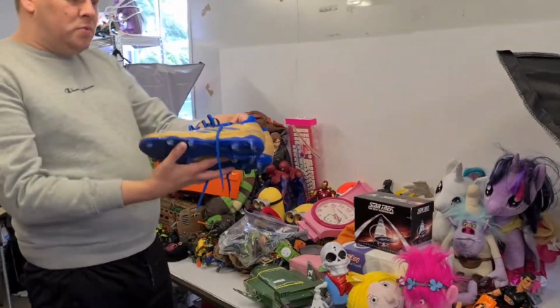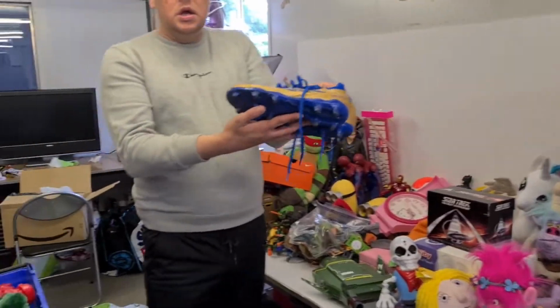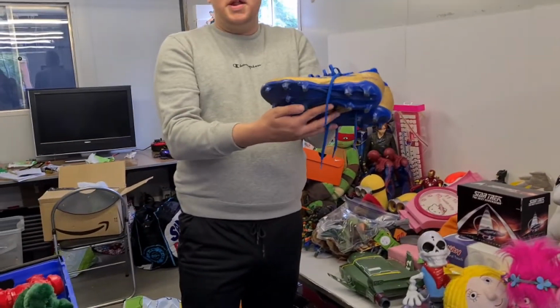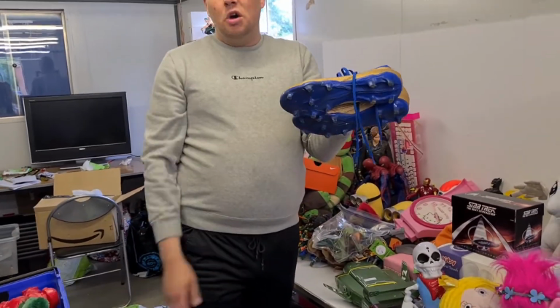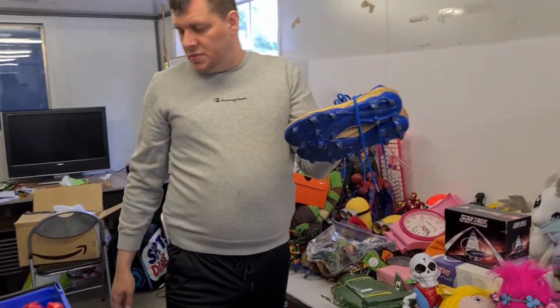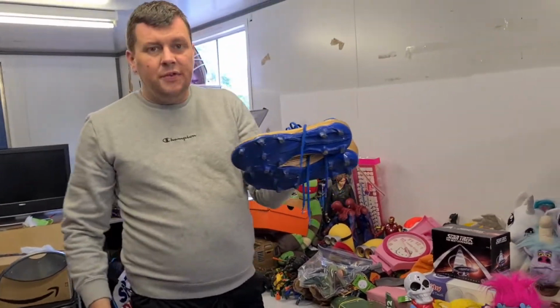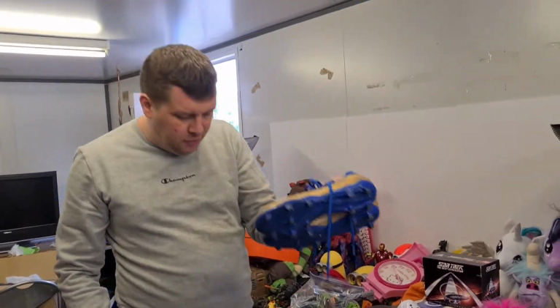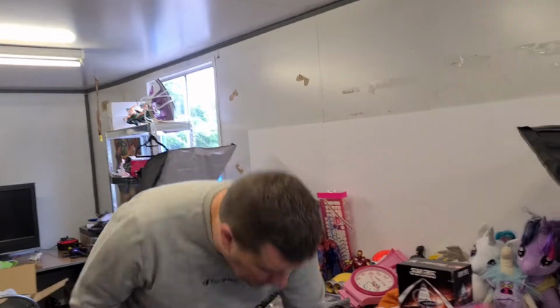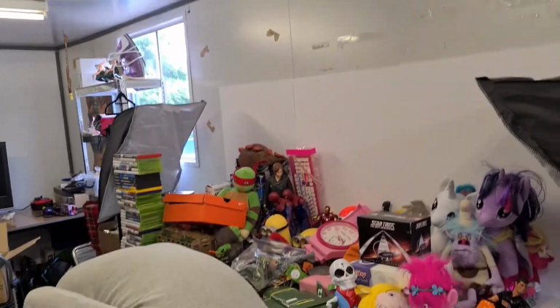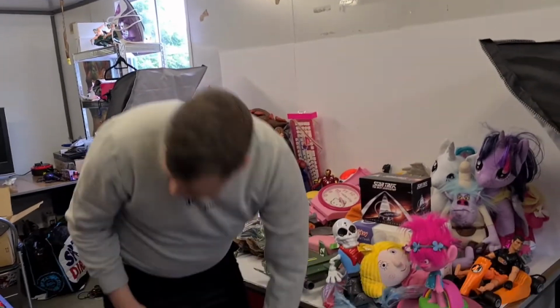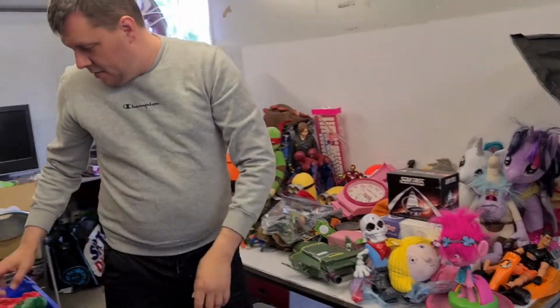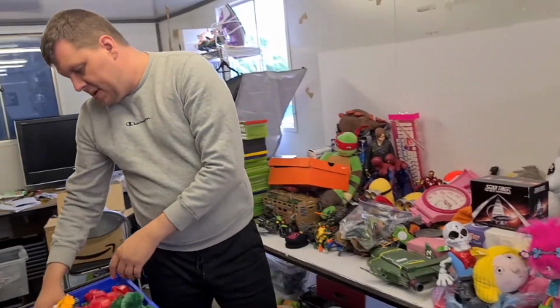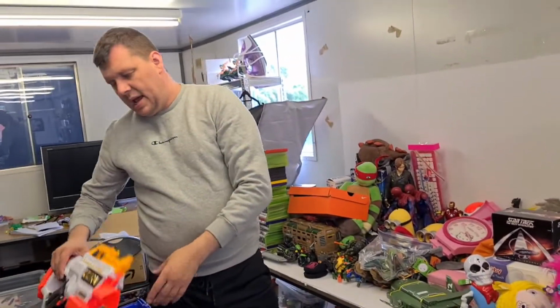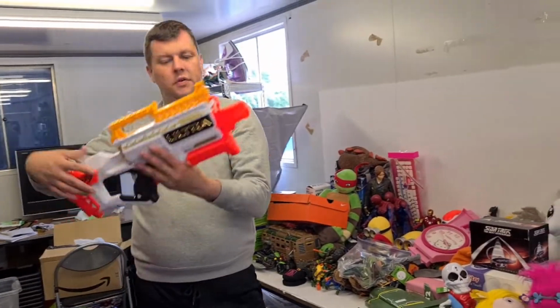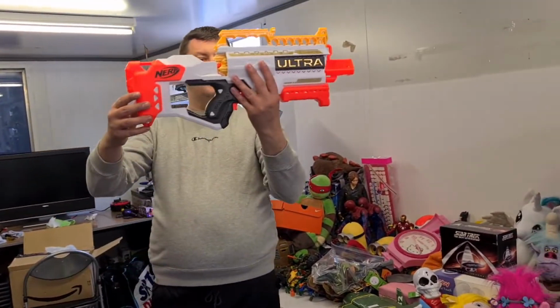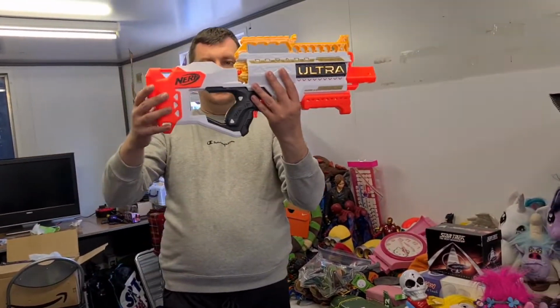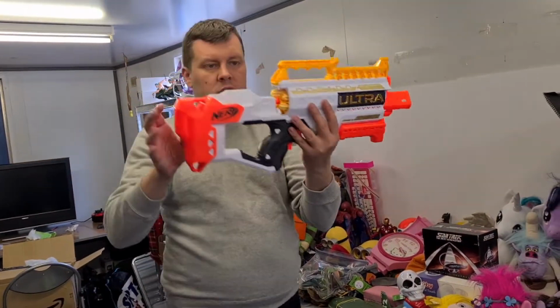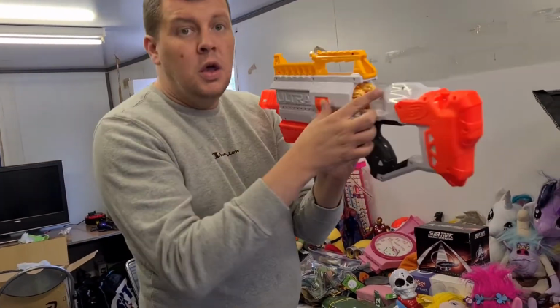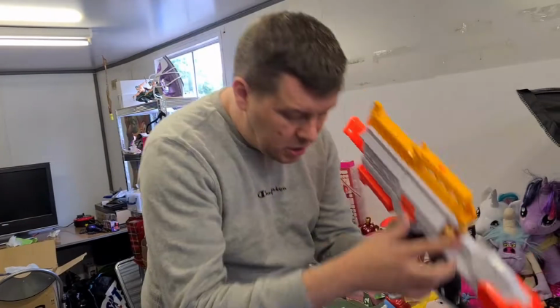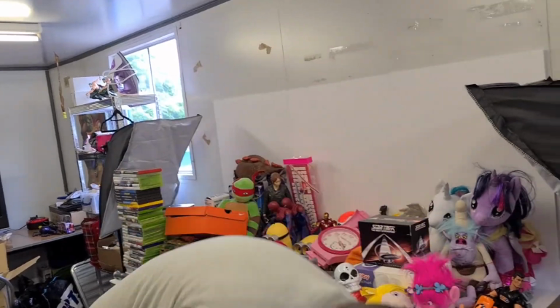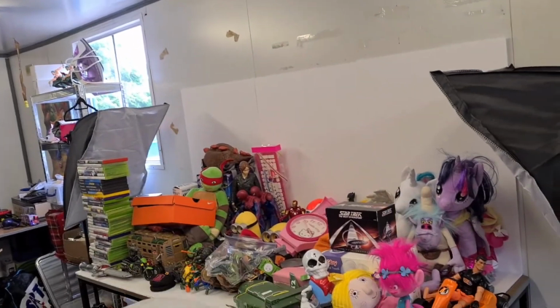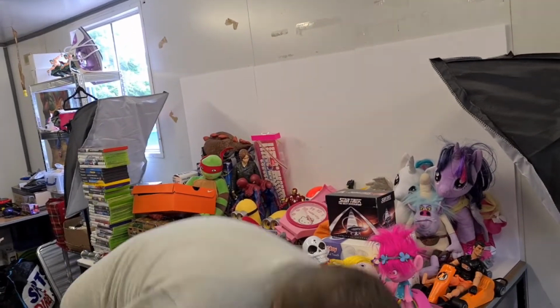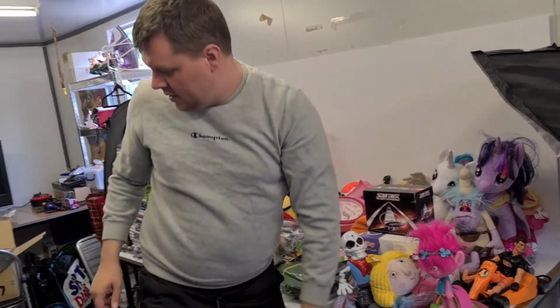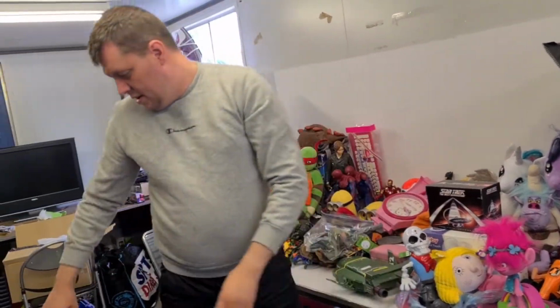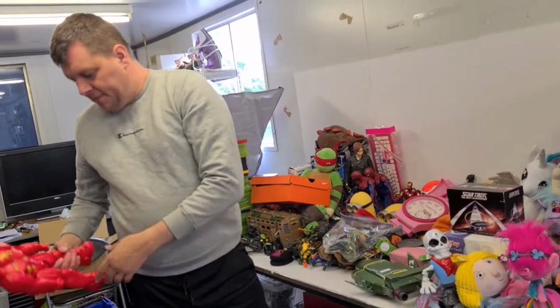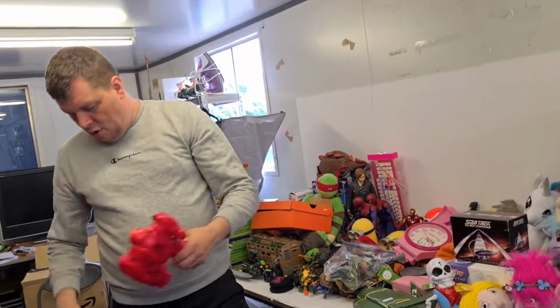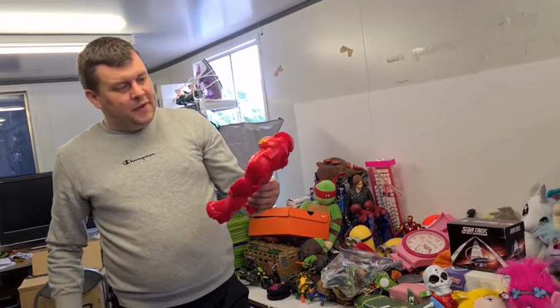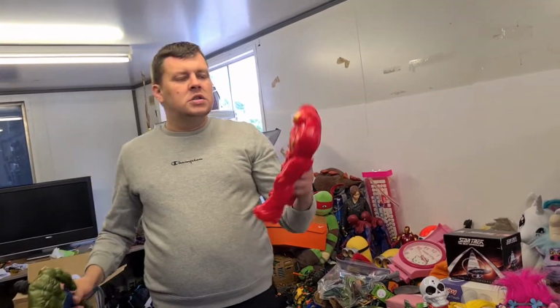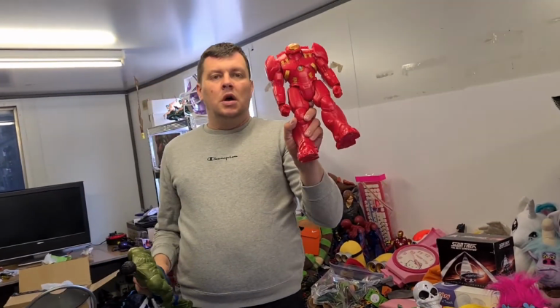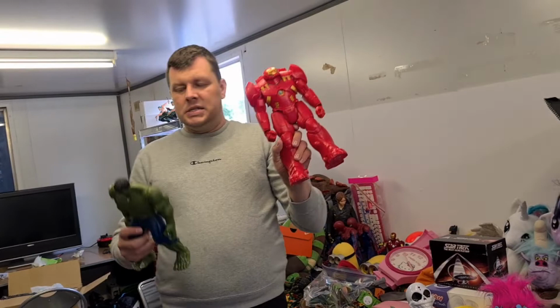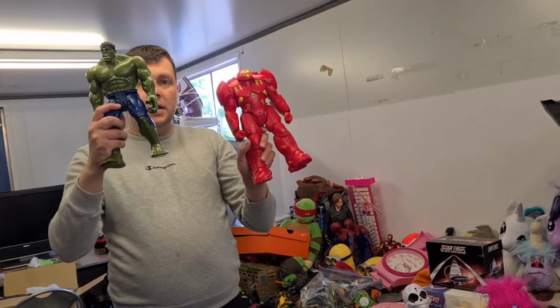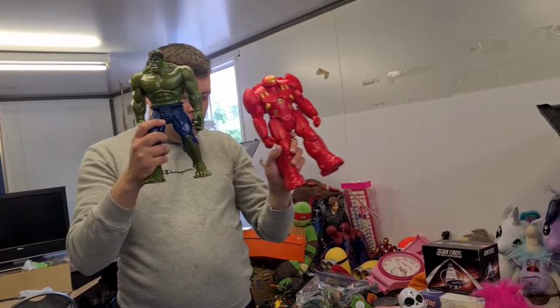More boots, more football boots - Predators. We've seen these quite a few times now. A few bits in here: you've got the Ultra Nerf guns with the correct Nerf bullets in there as well. More 12-inch figures - Hulkbuster and Hulk.